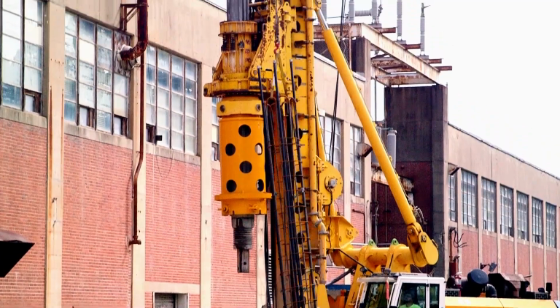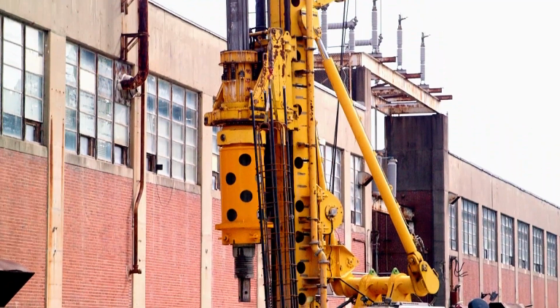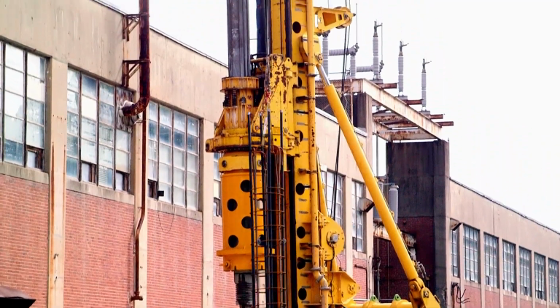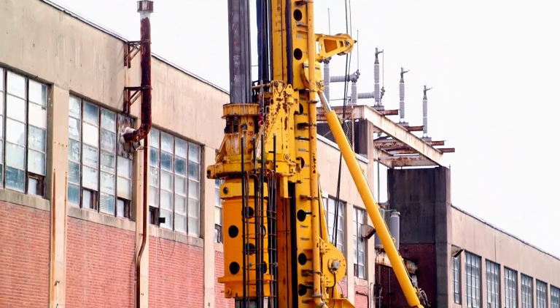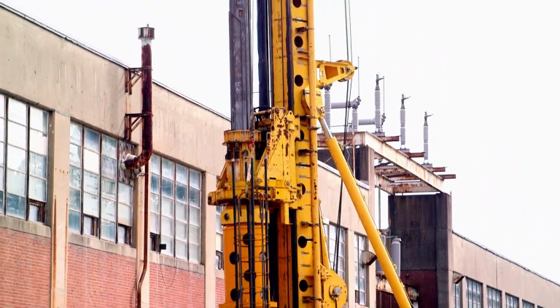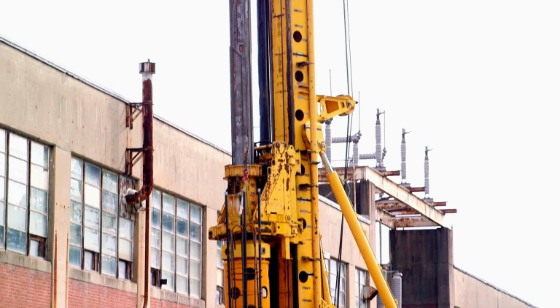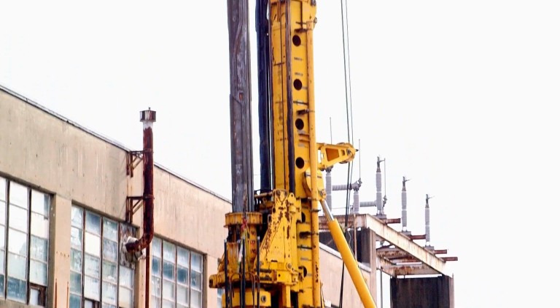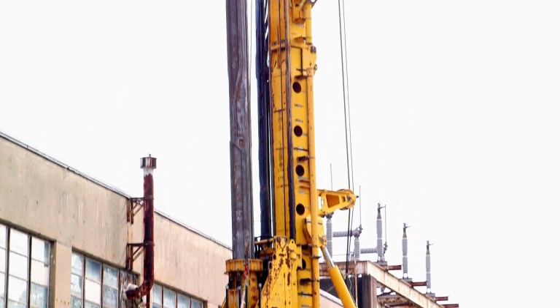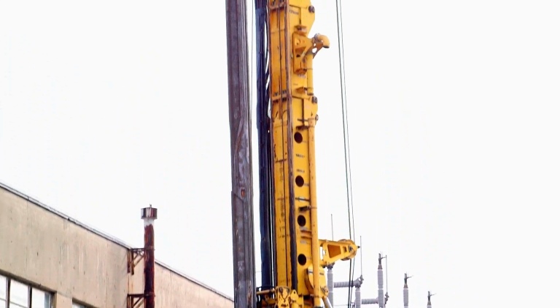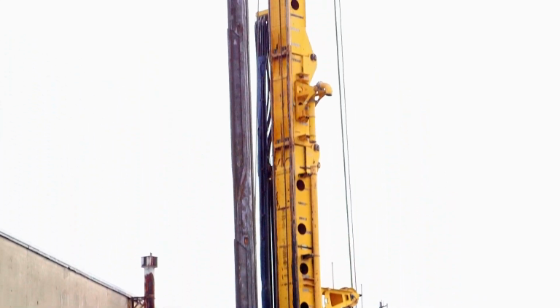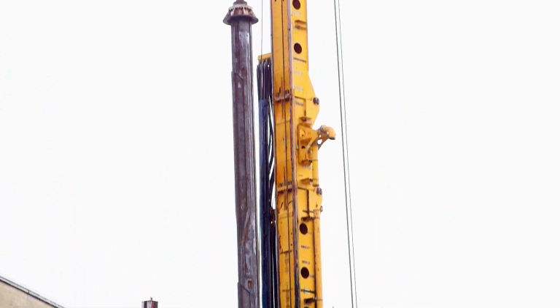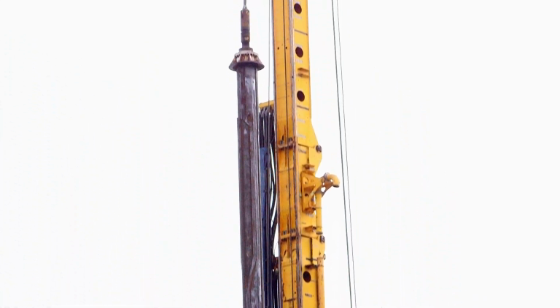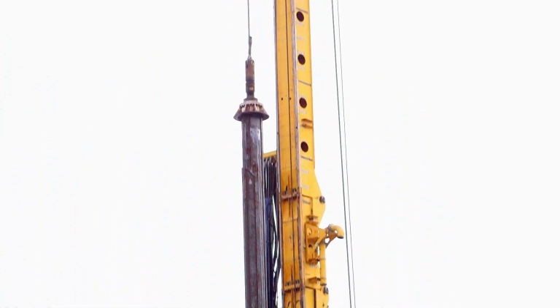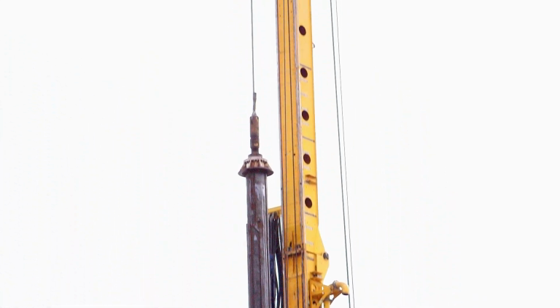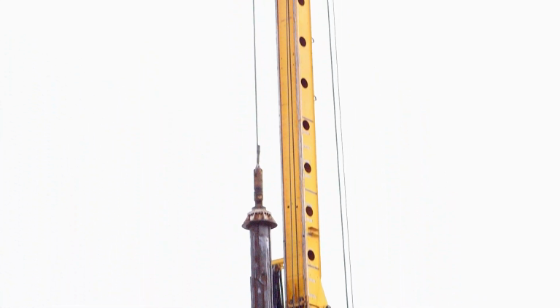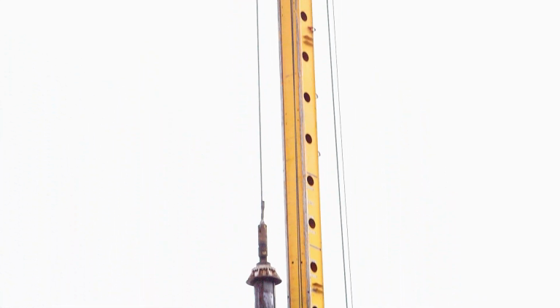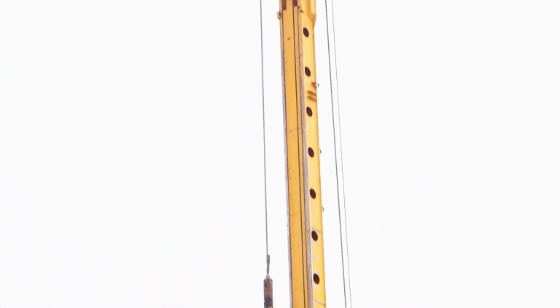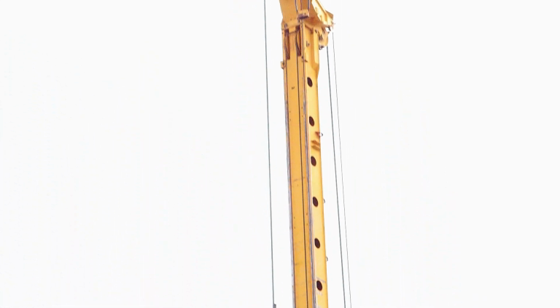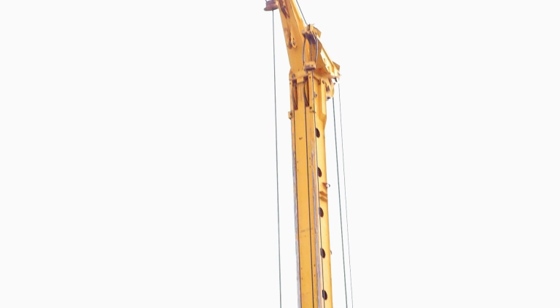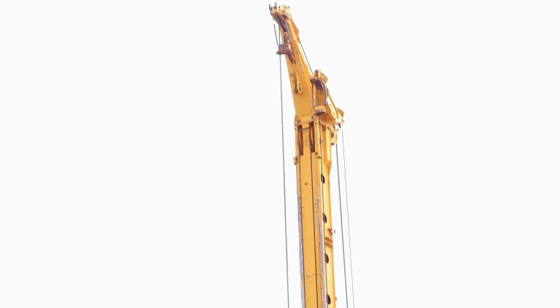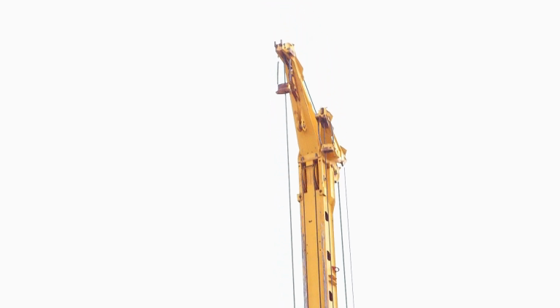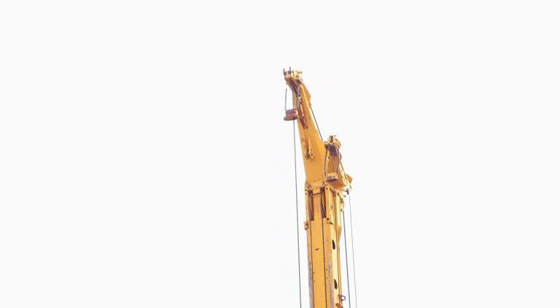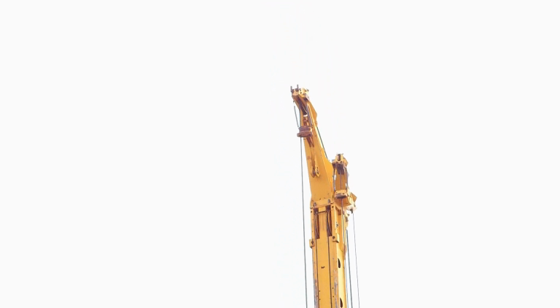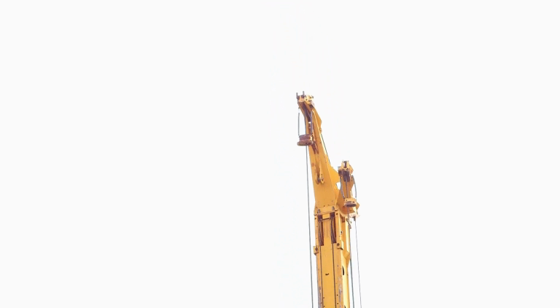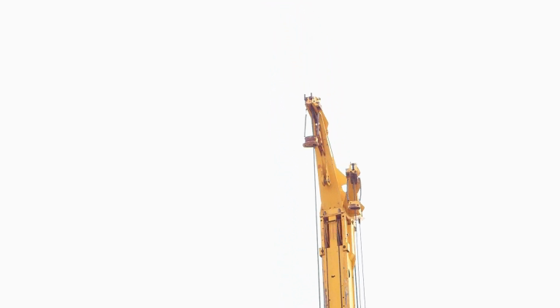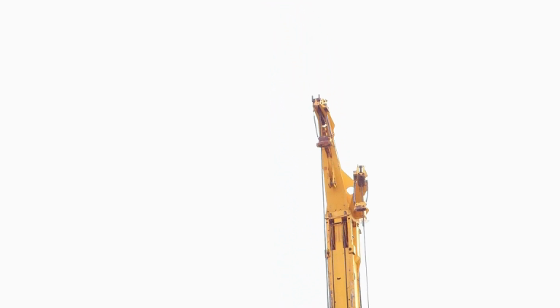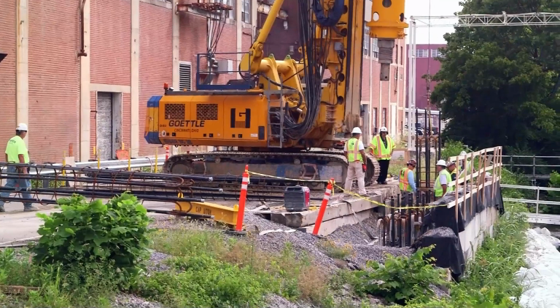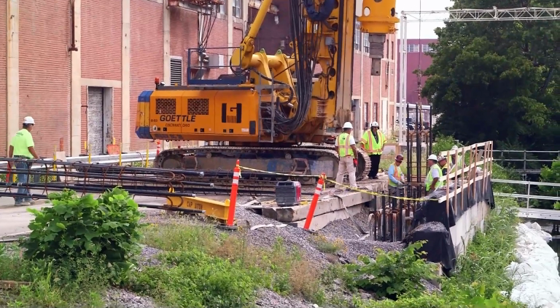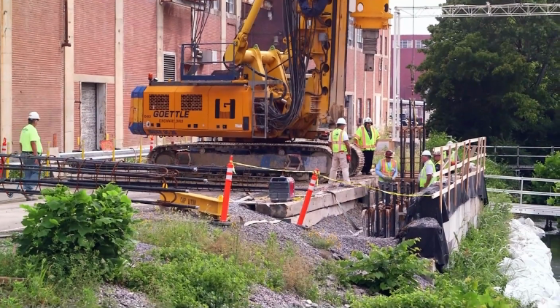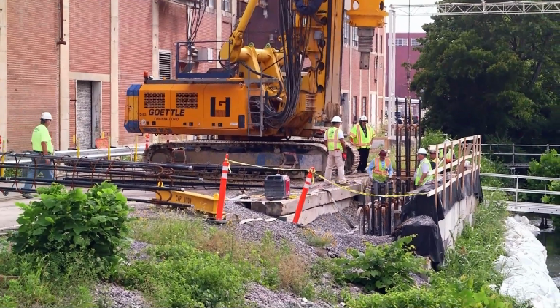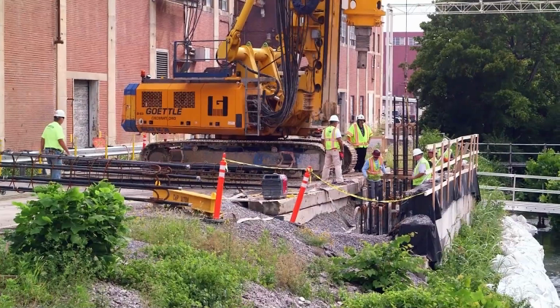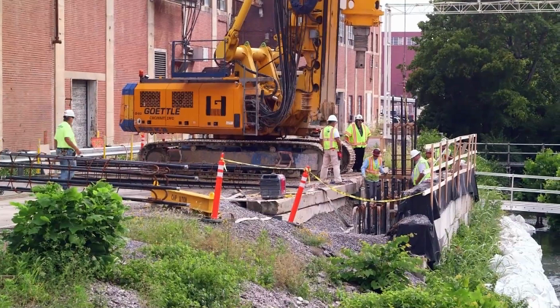That drilling rig is 235,000 pounds and the mast is about 85 feet tall. That tool can be used to drill with an auger bit through soil and rock bits to create holes for piles.